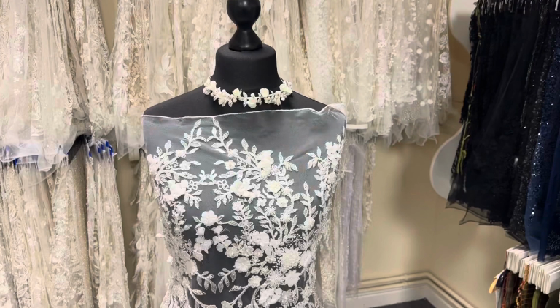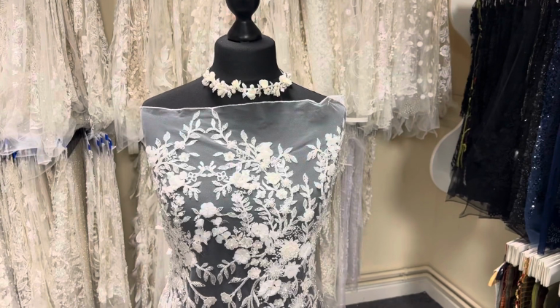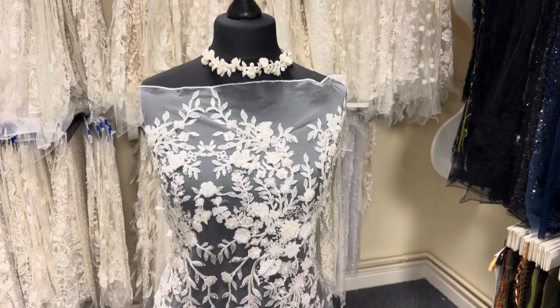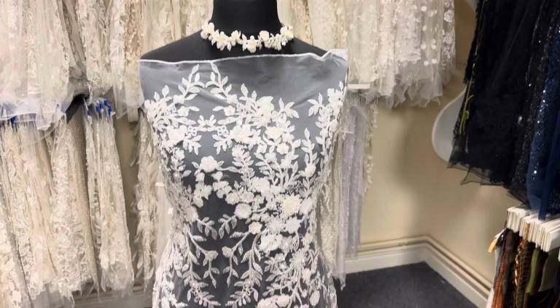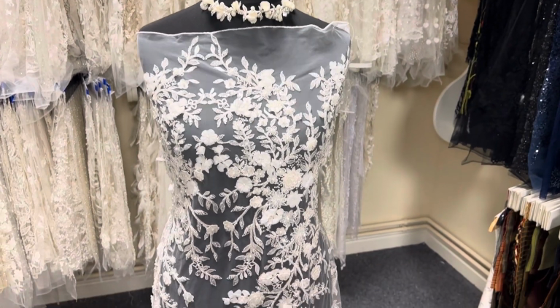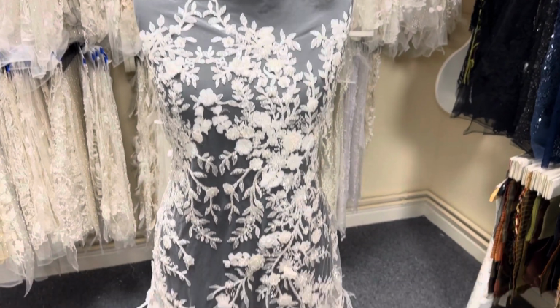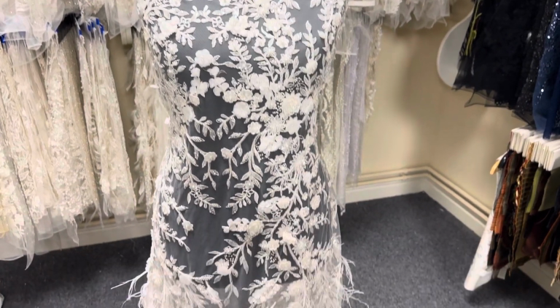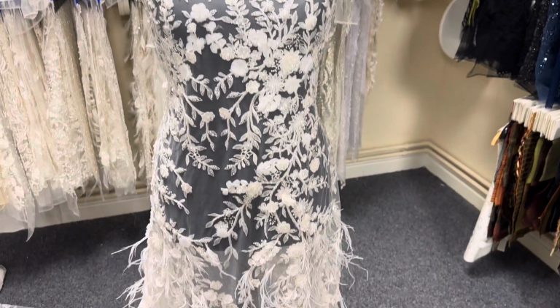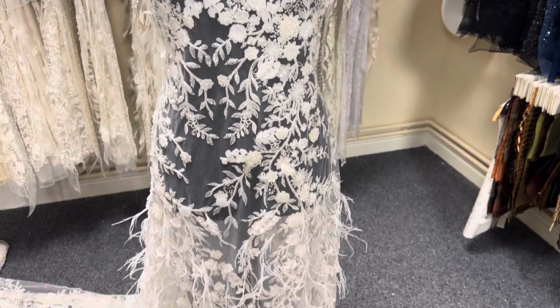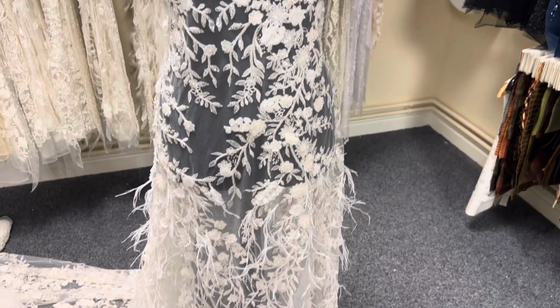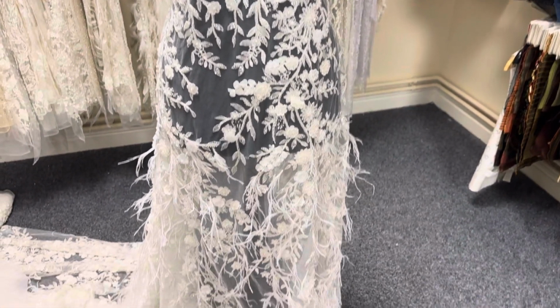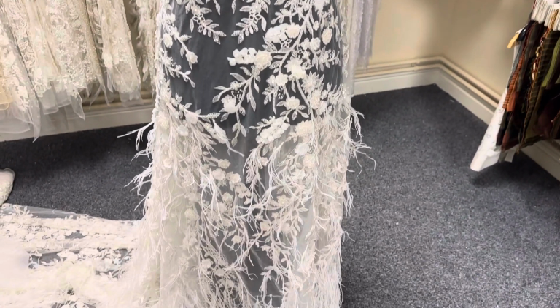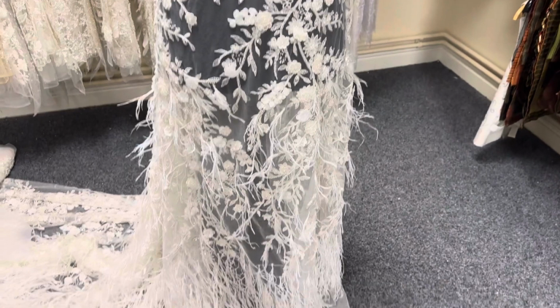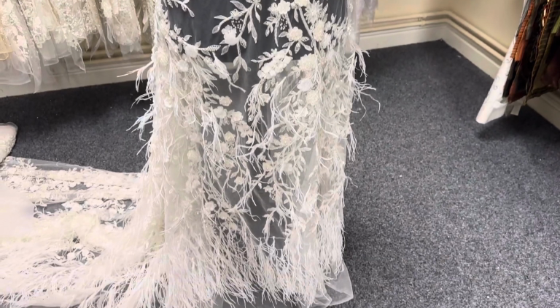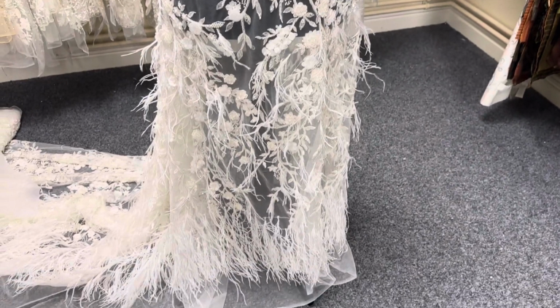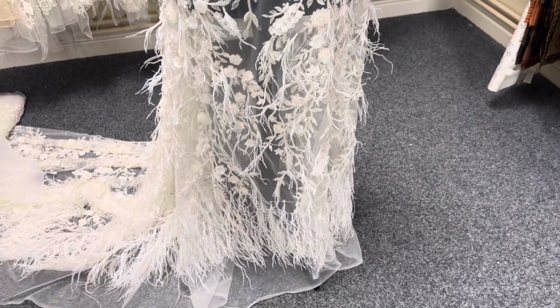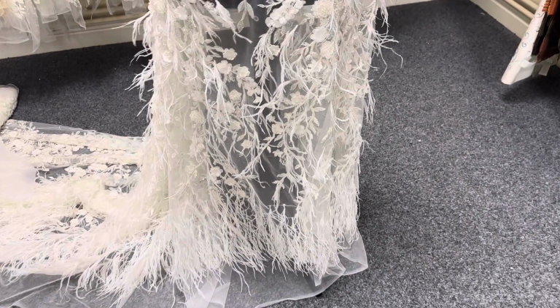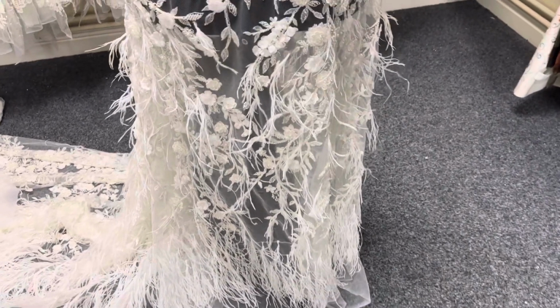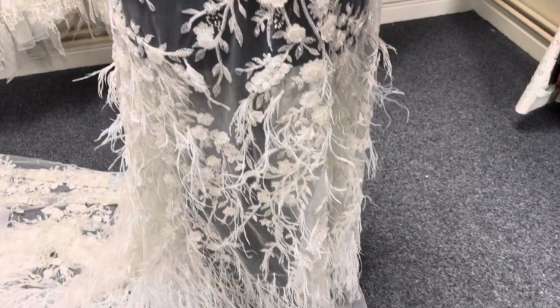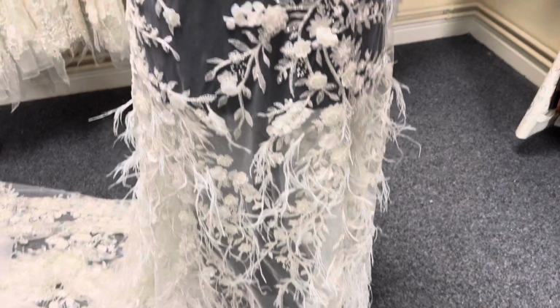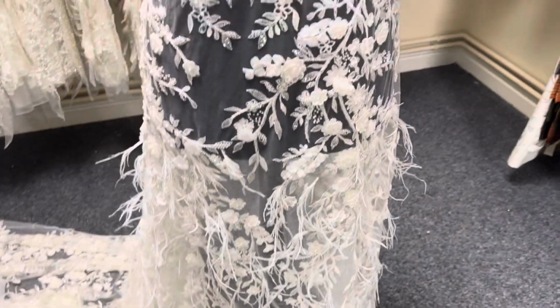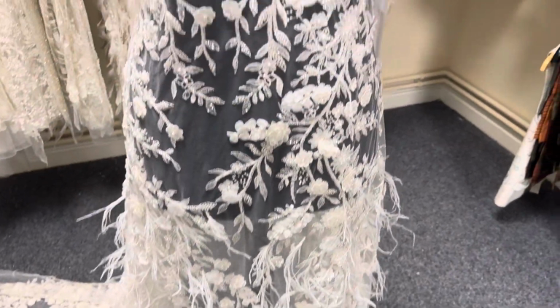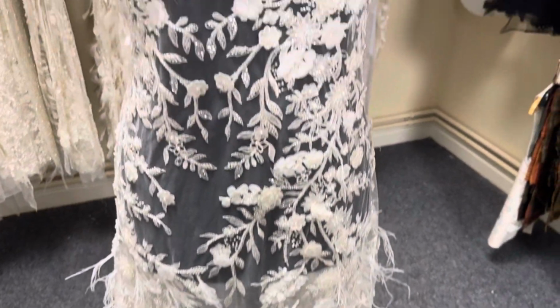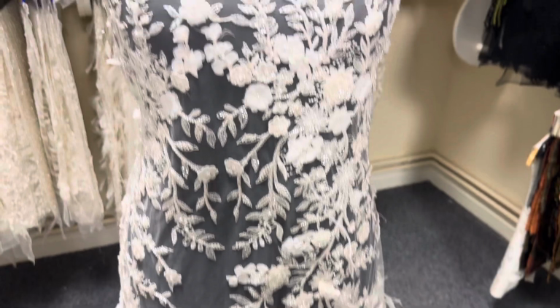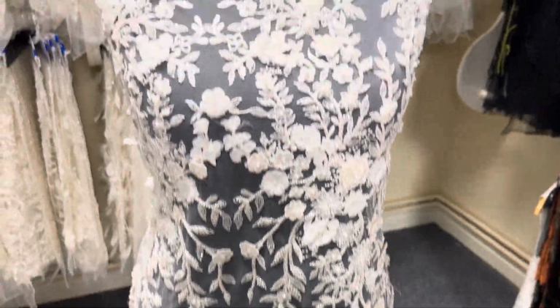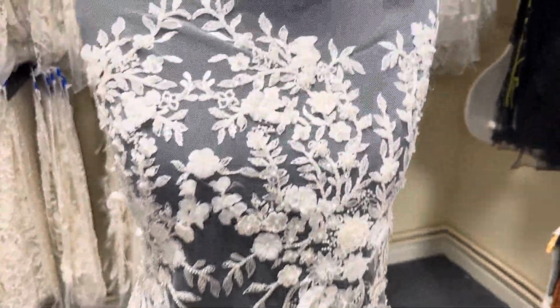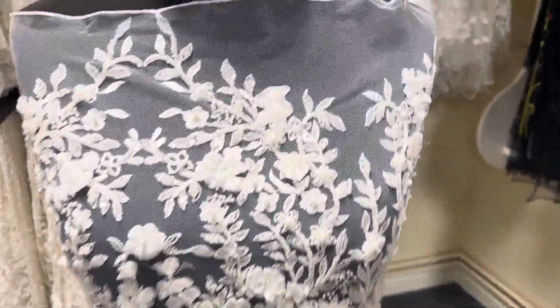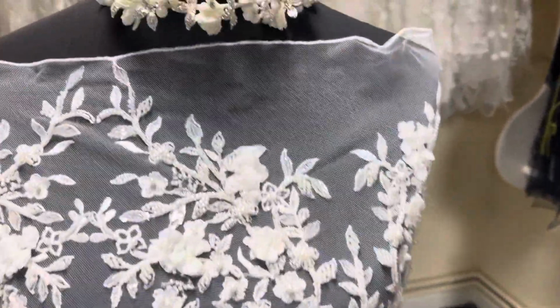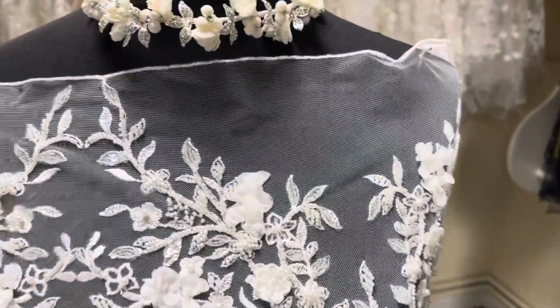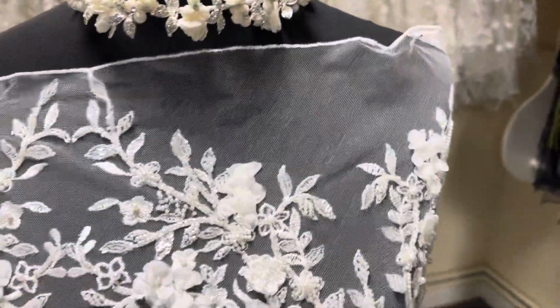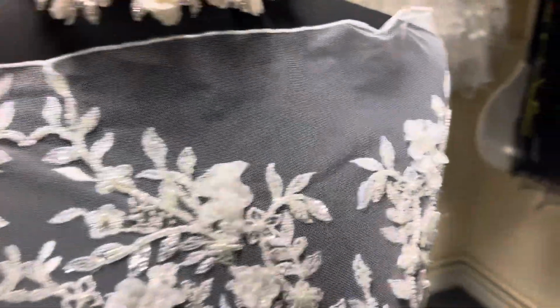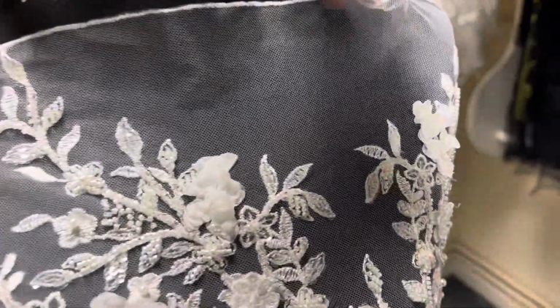Good afternoon from Bridal Fabrics. This is a really decadent, luxurious and an eye-catching lace that we've called Guadeloupe. The base, as you can see, is an ivory tulle.